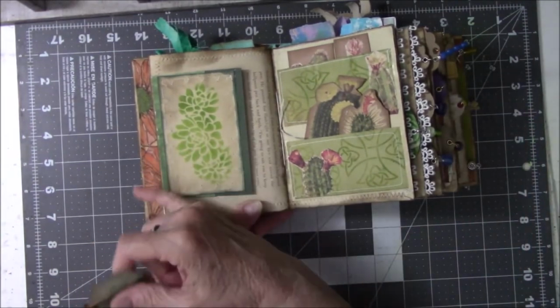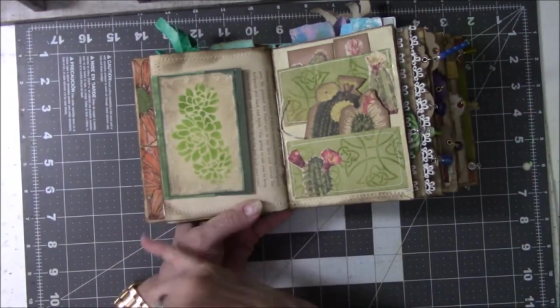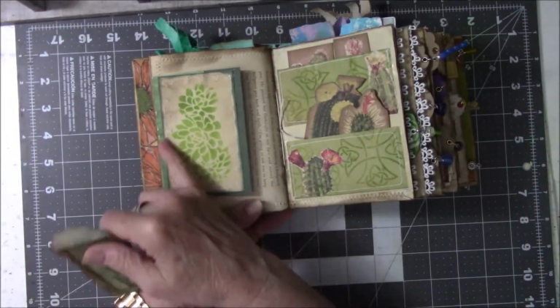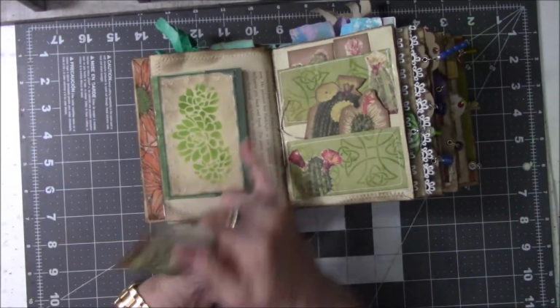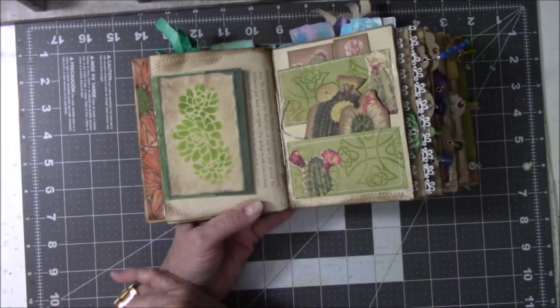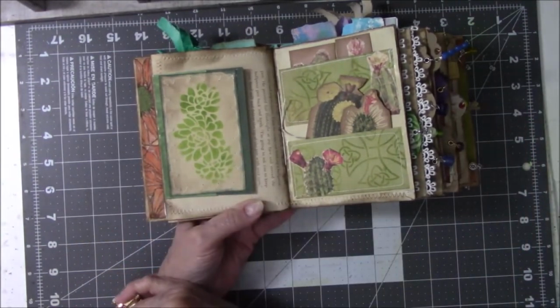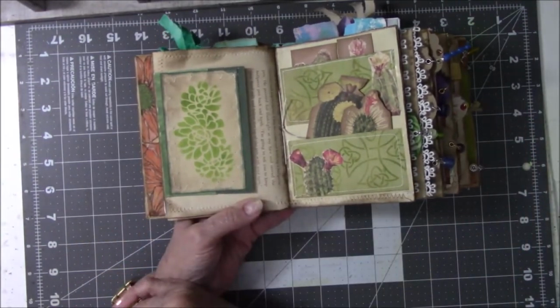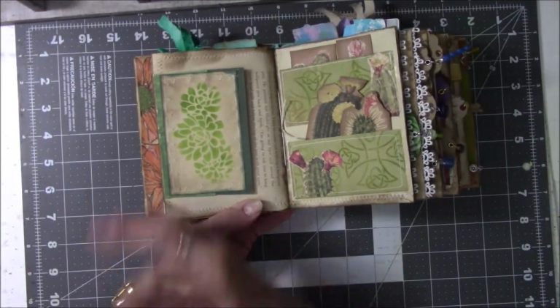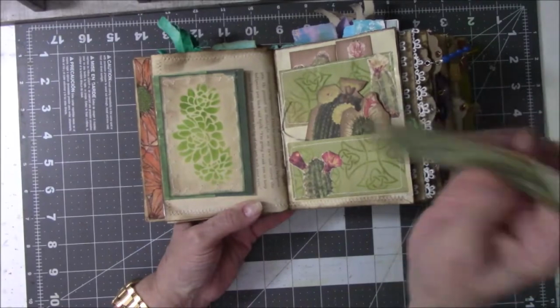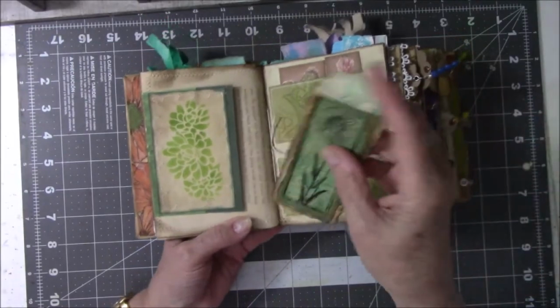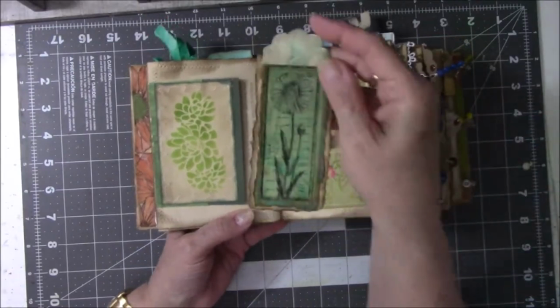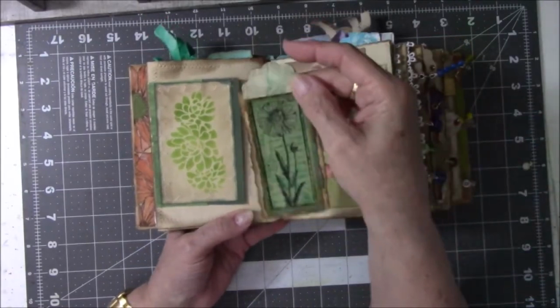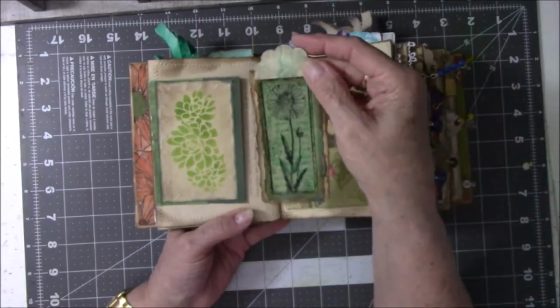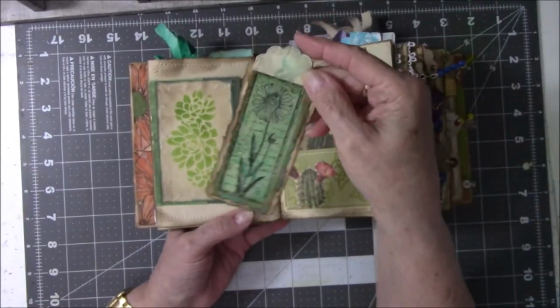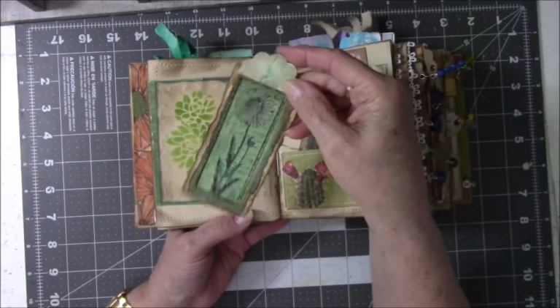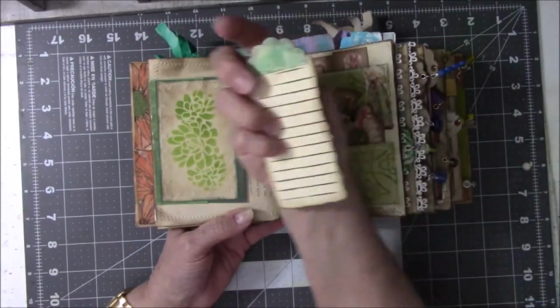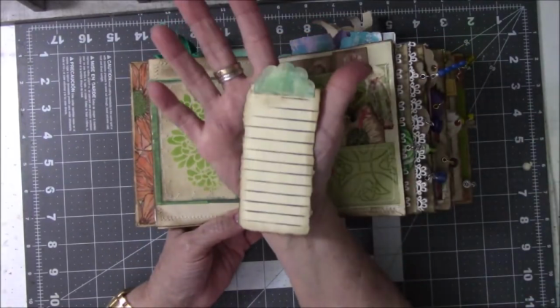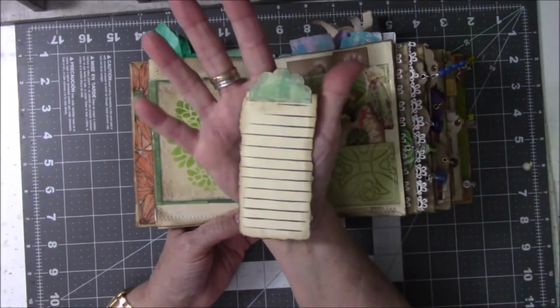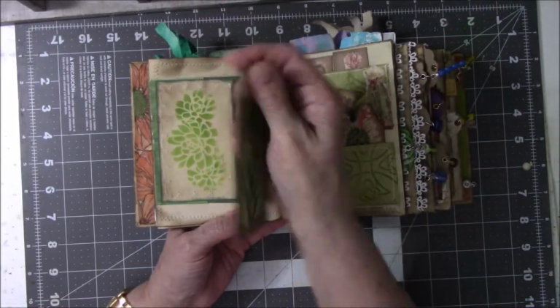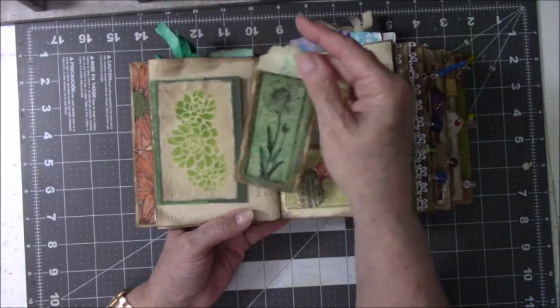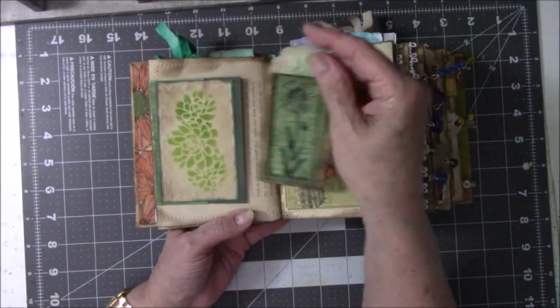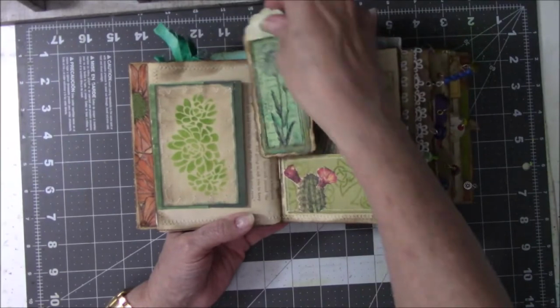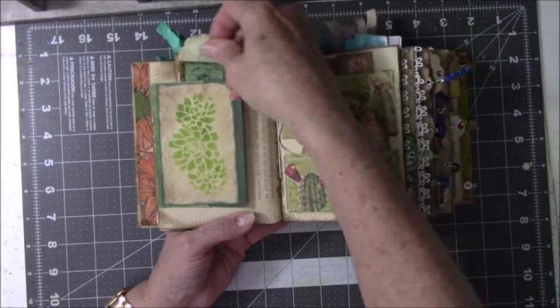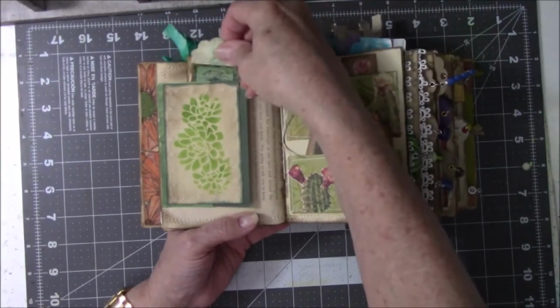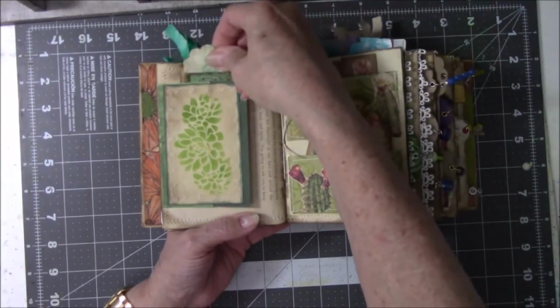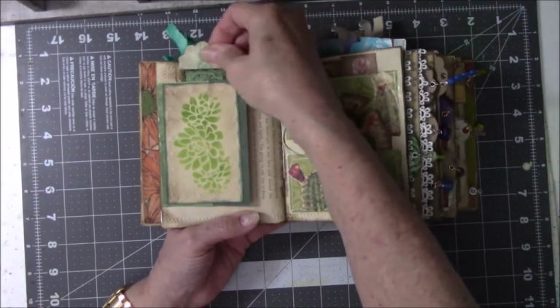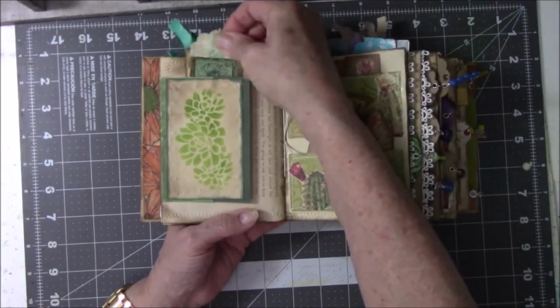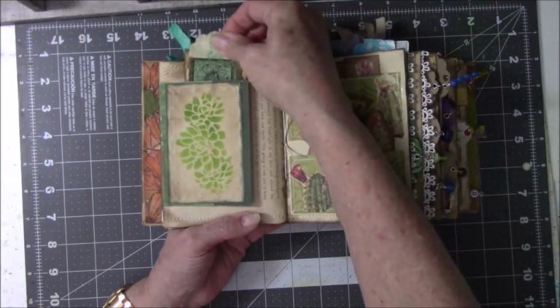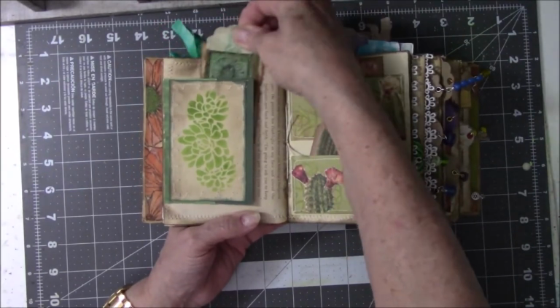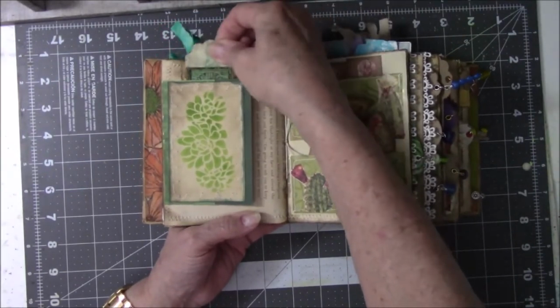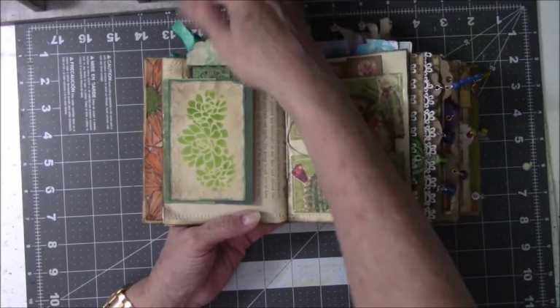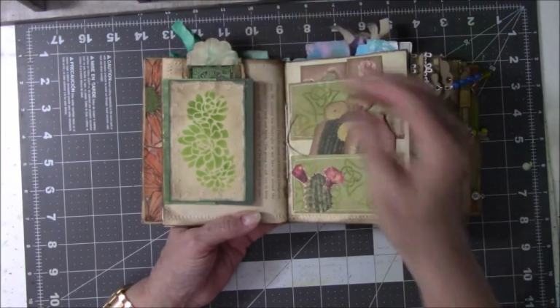I didn't have a whole sheet of one — I had two halves. This is just a tag that I made, or a journaling card, a skinny one, and it just gets tucked in here. I put it in kind of at the top so it would stick up.